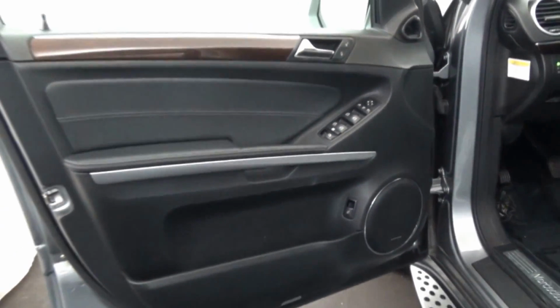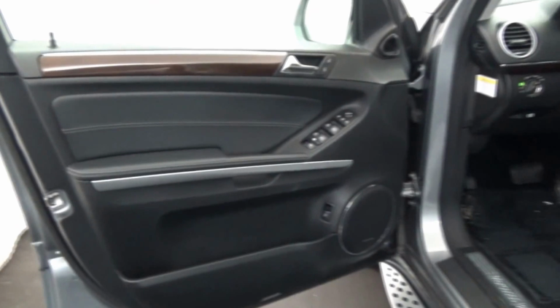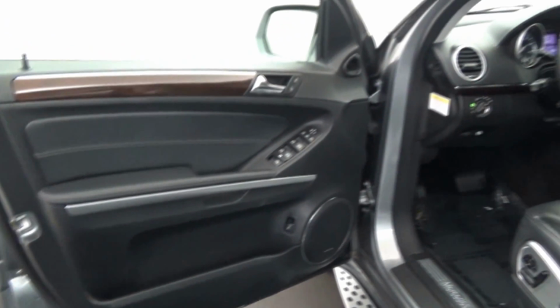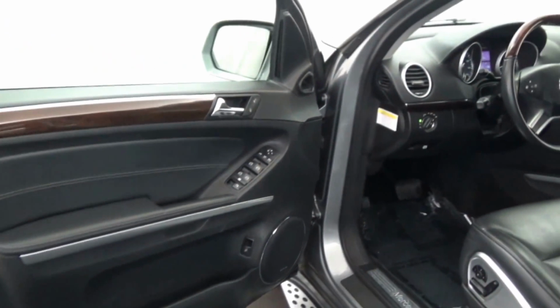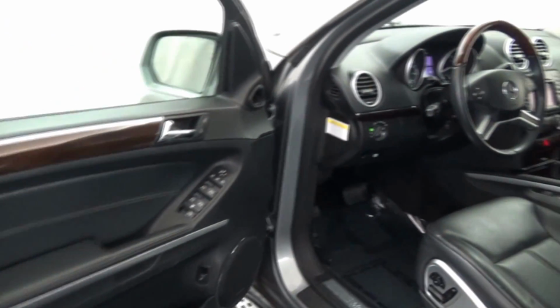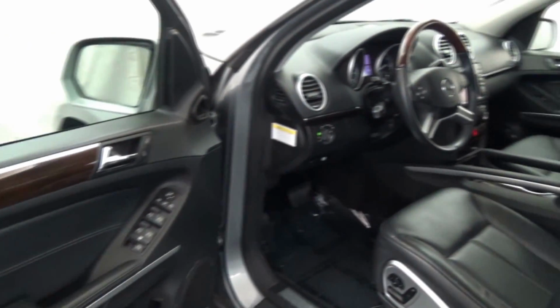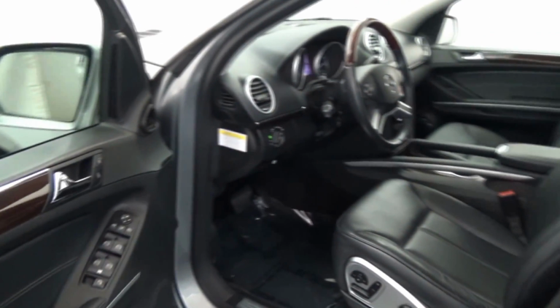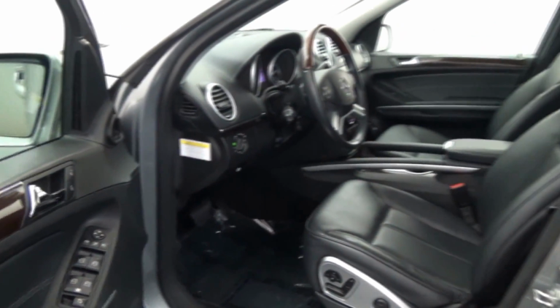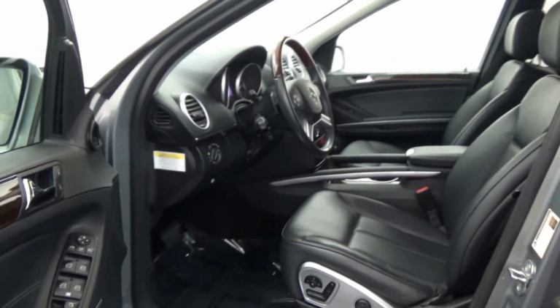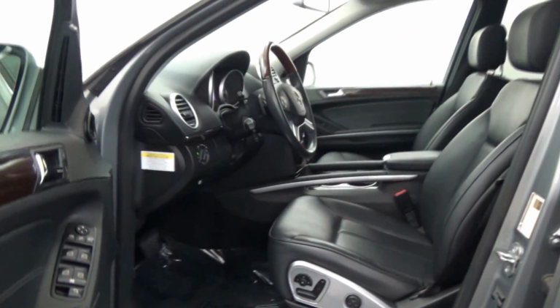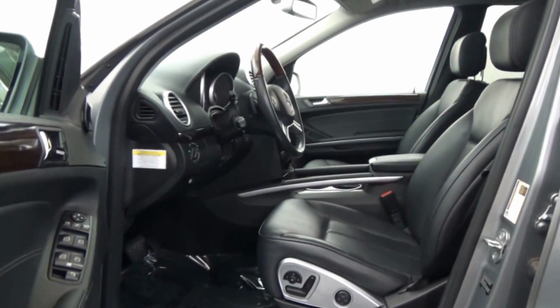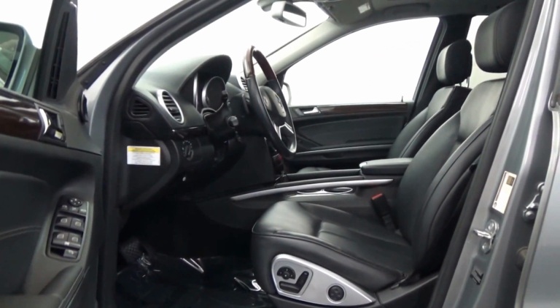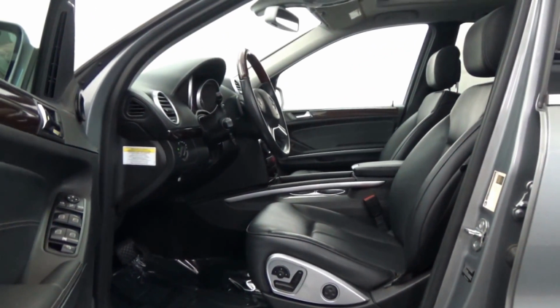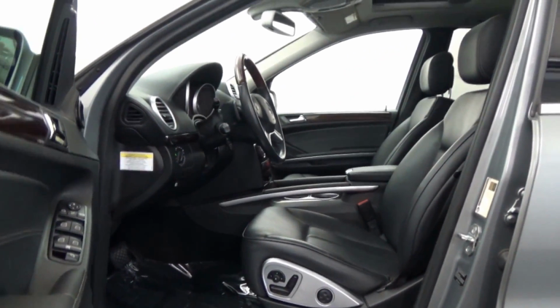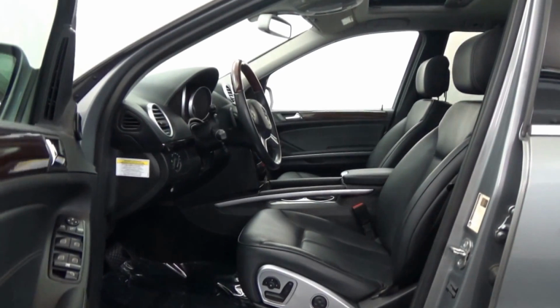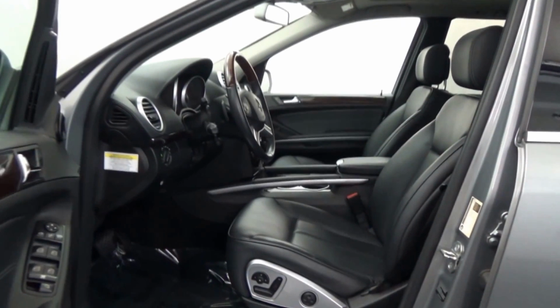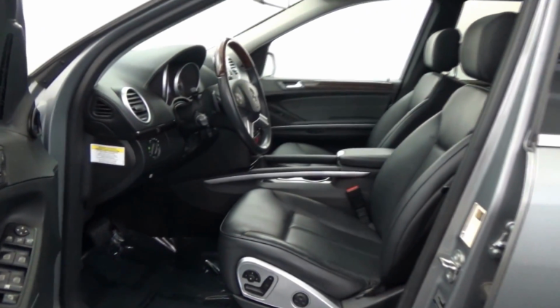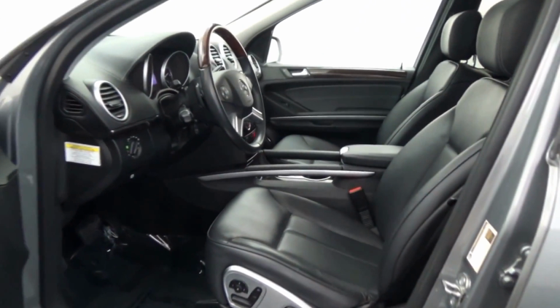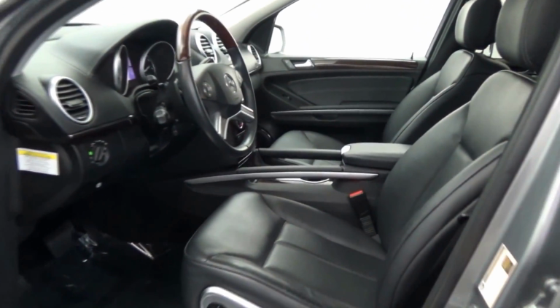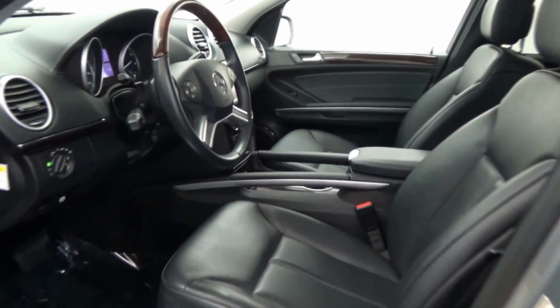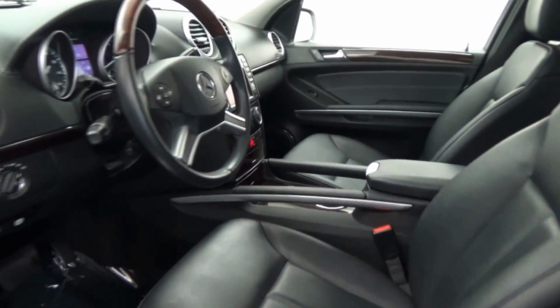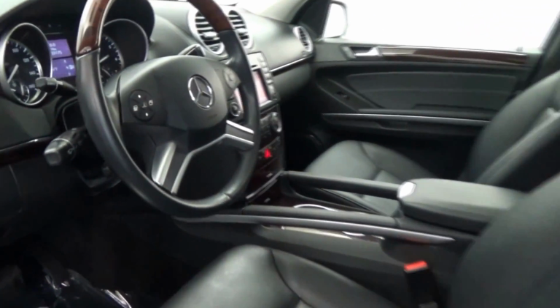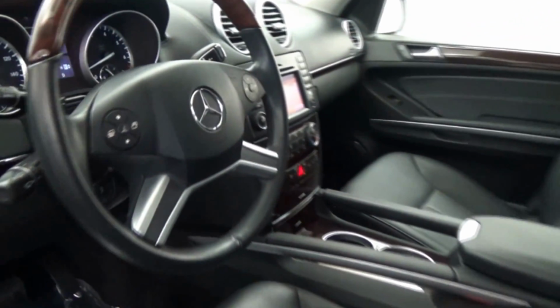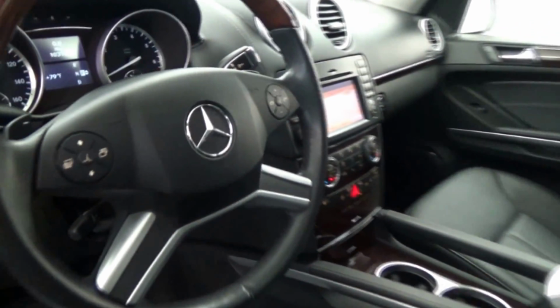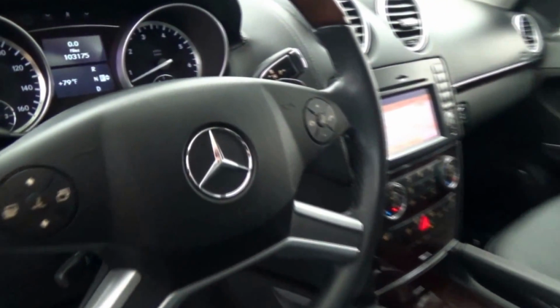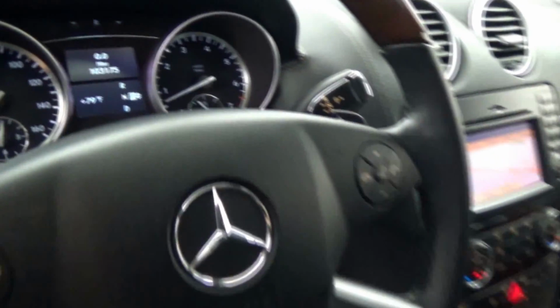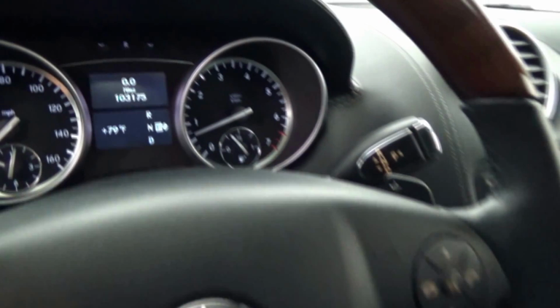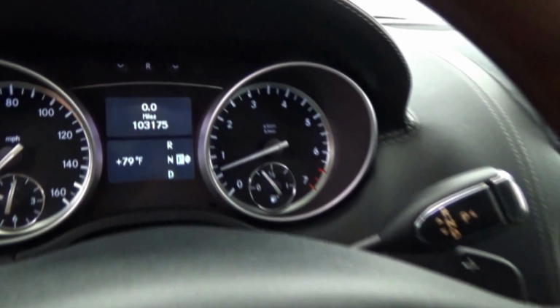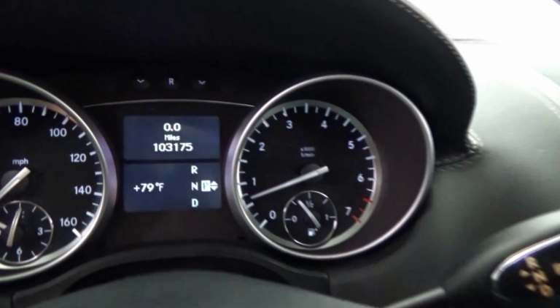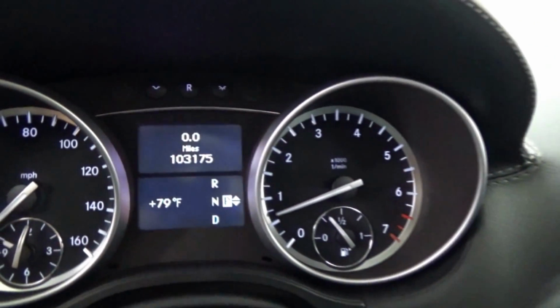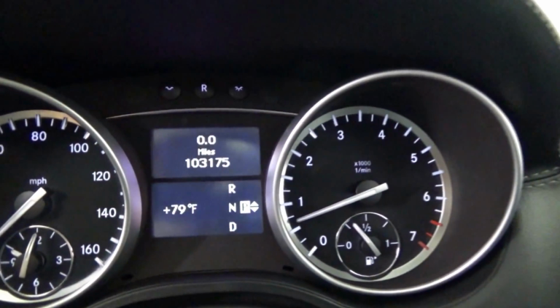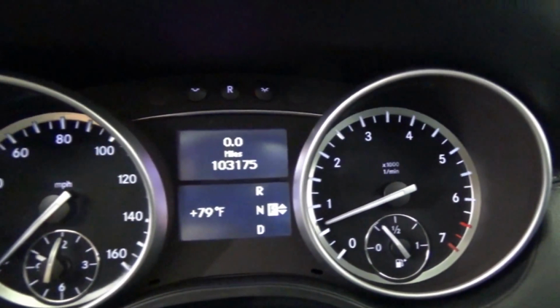This GL450 is equipped with front fog lamps, 19-inch sport alloy wheels, integrated running boards, third-row seating, and front and rear power glass sunroof with a multi-function steering wheel in wood and leather.